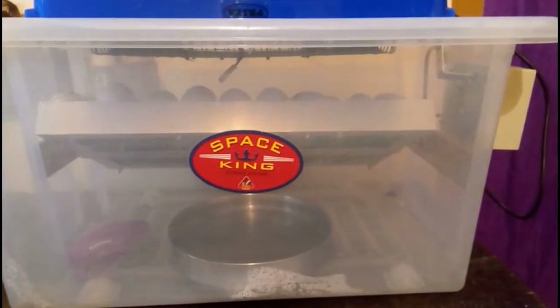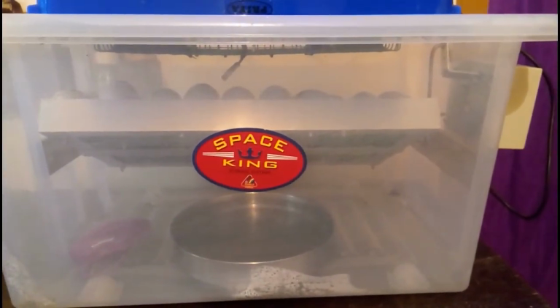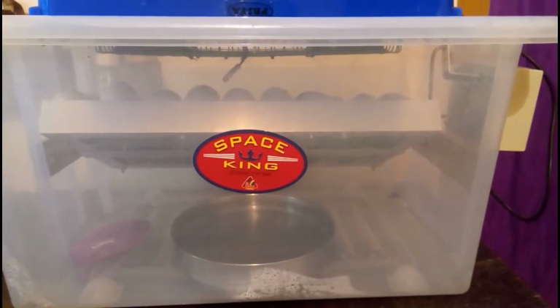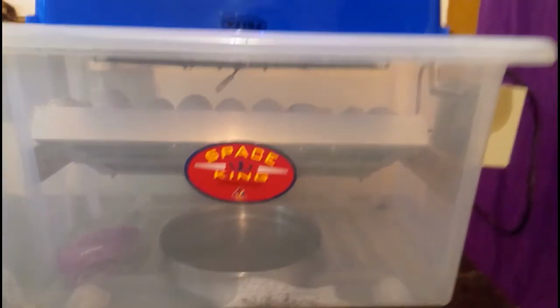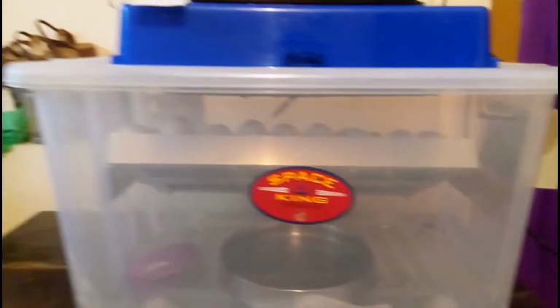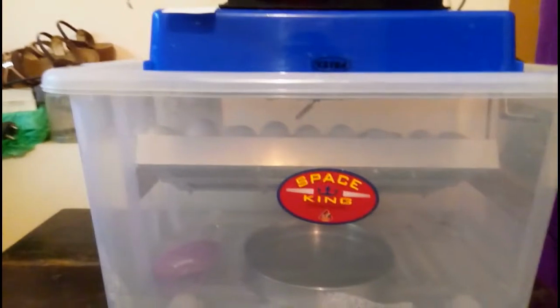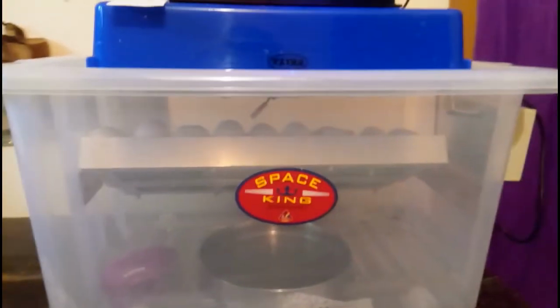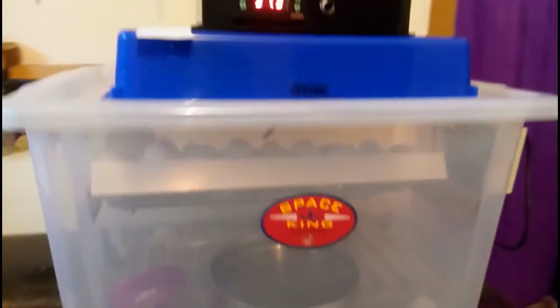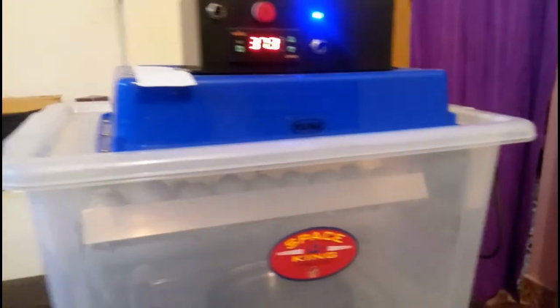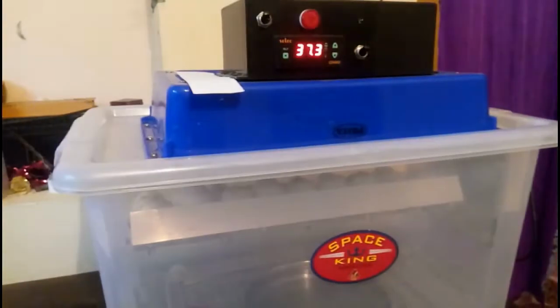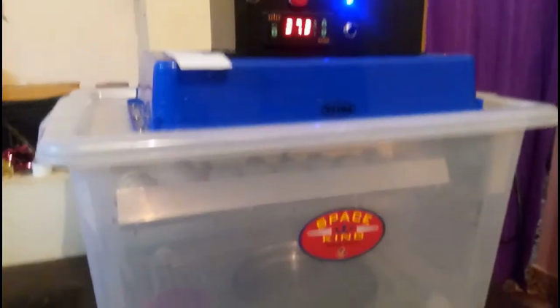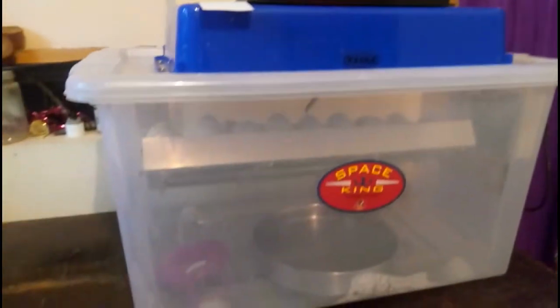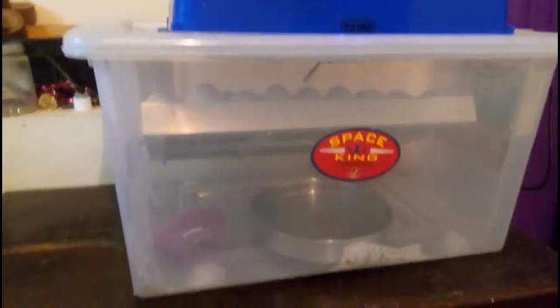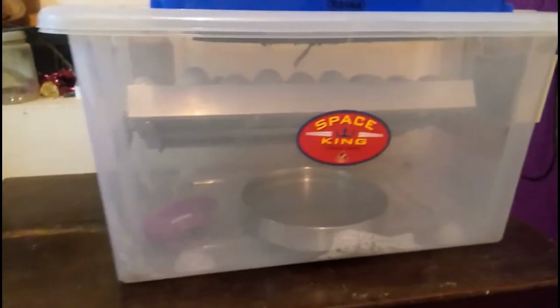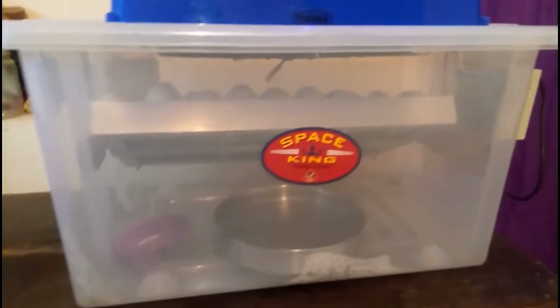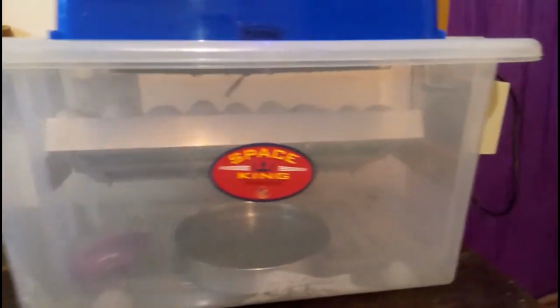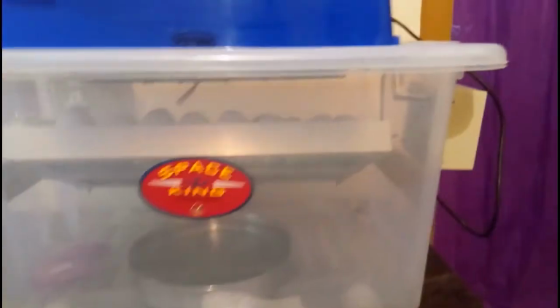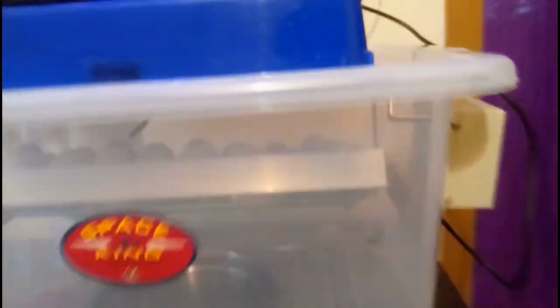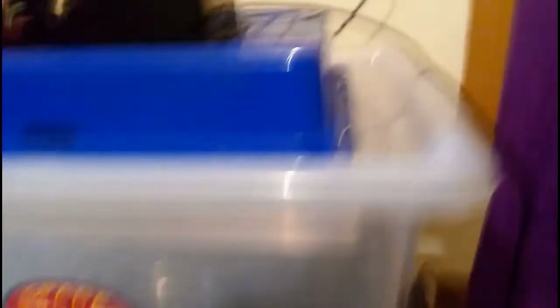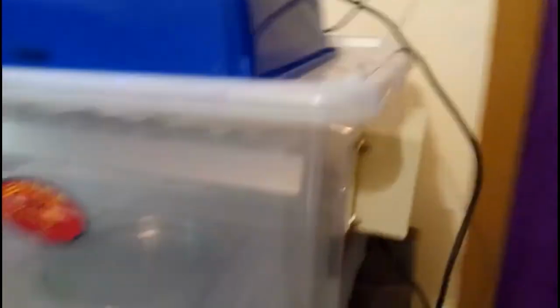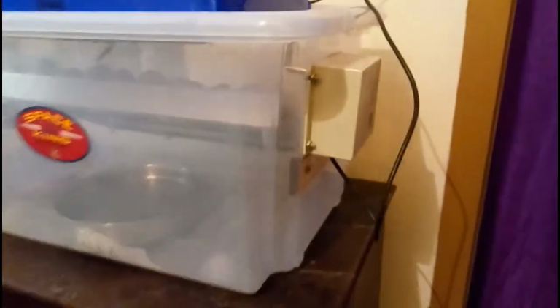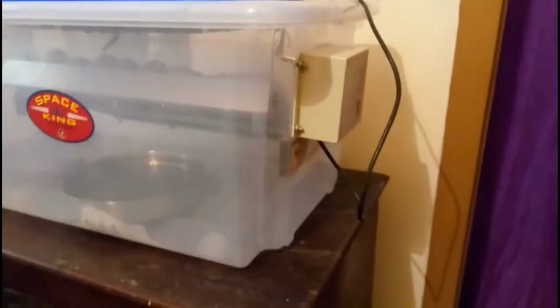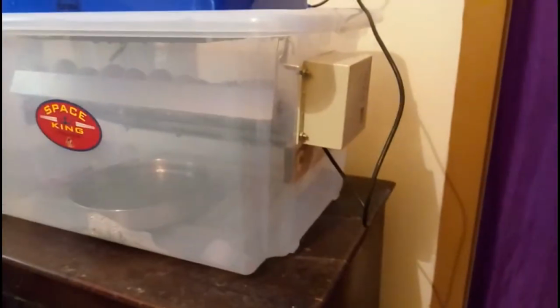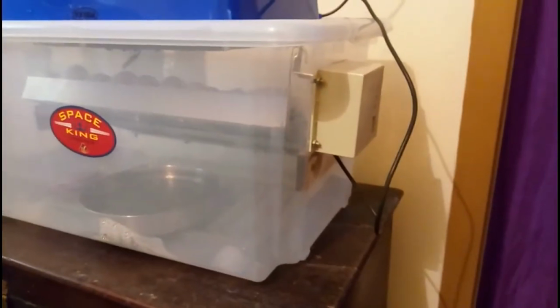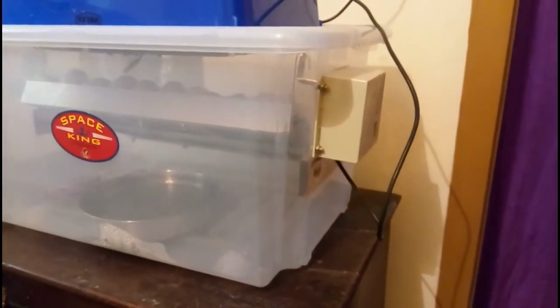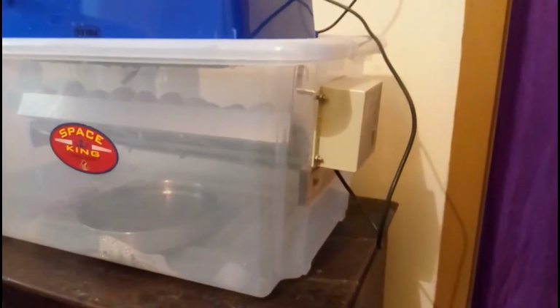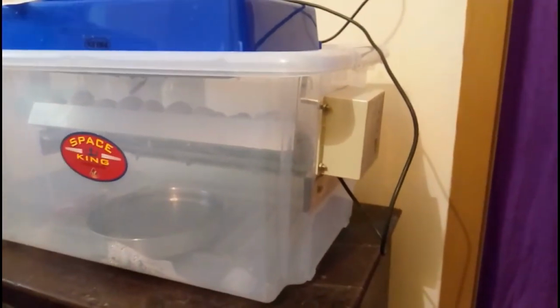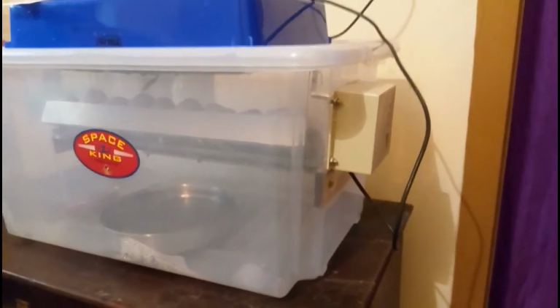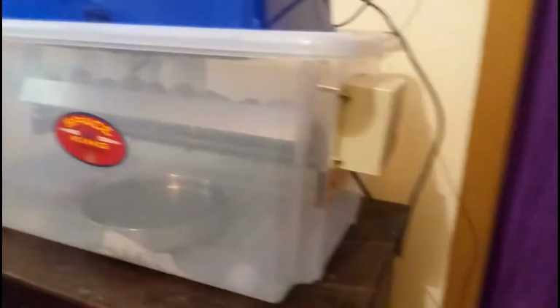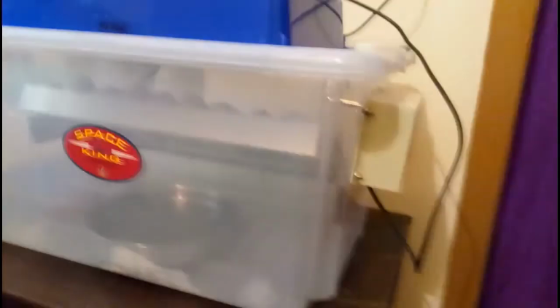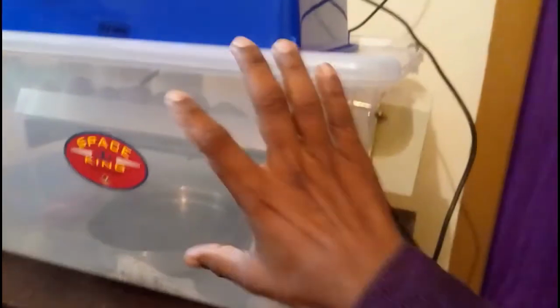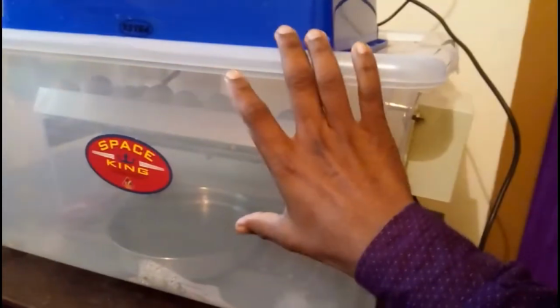Friends, this is our homemade incubator. This is a box made of family plastic — a white box.